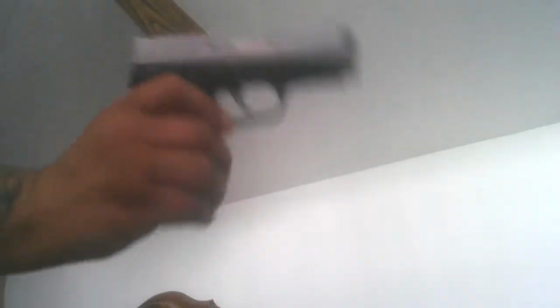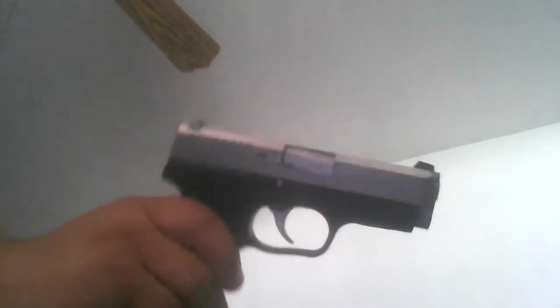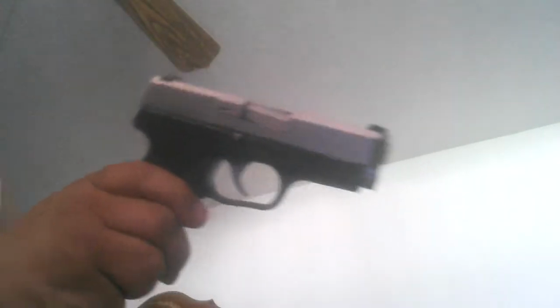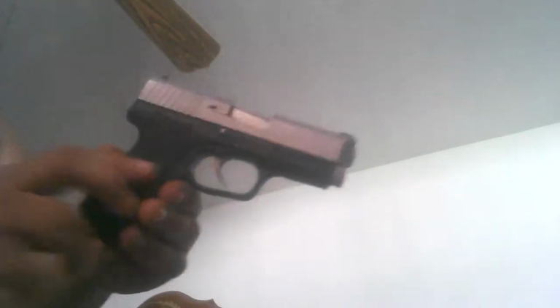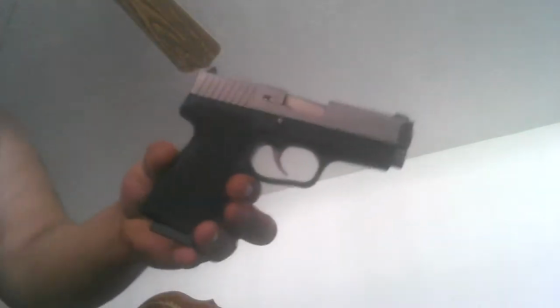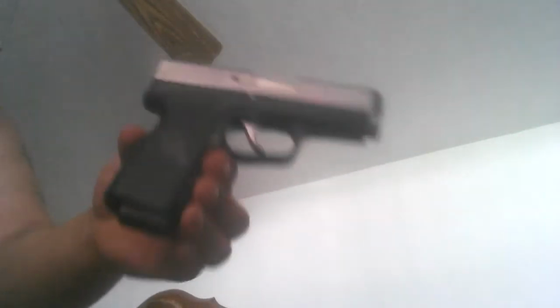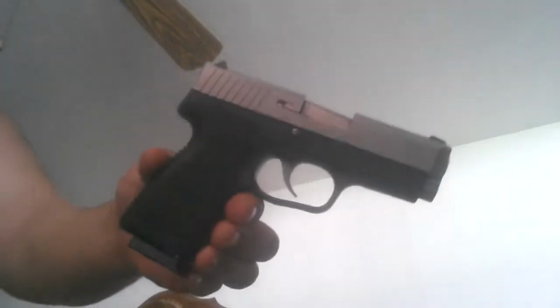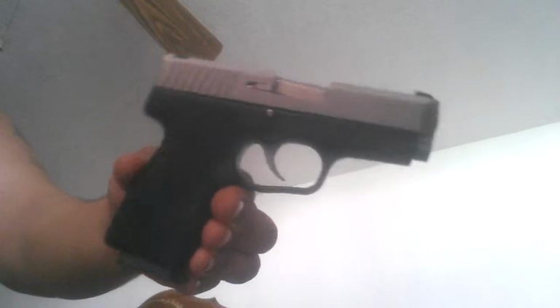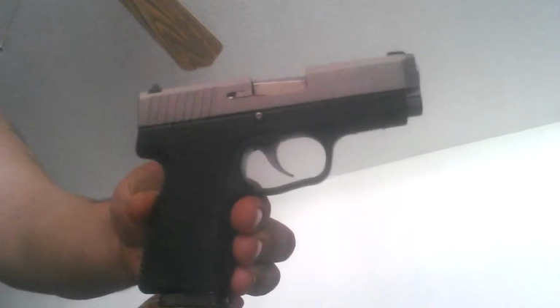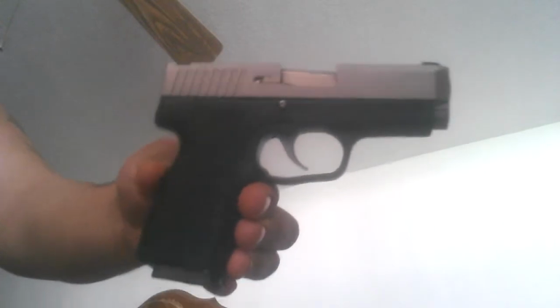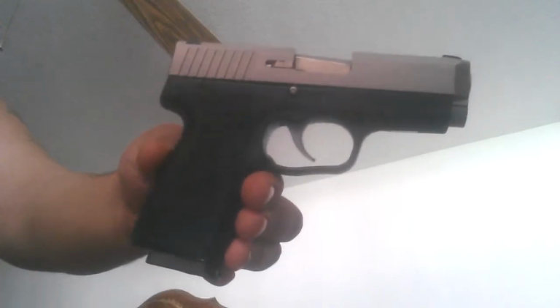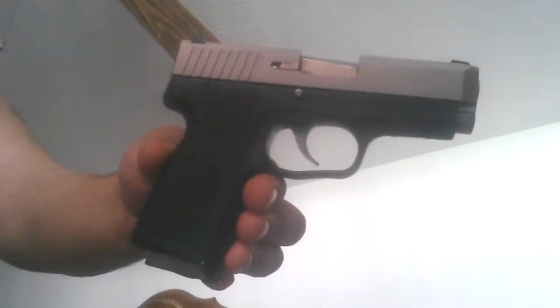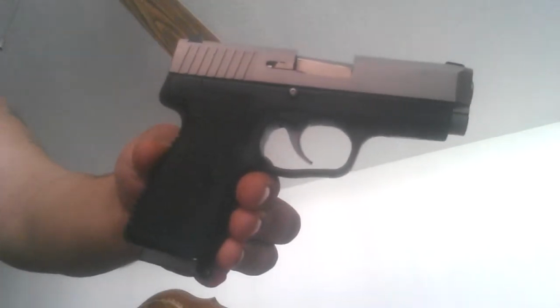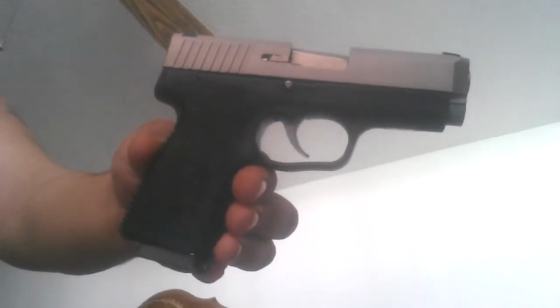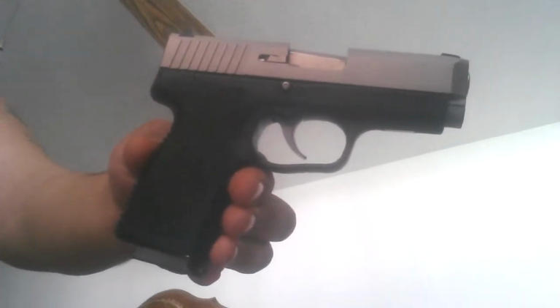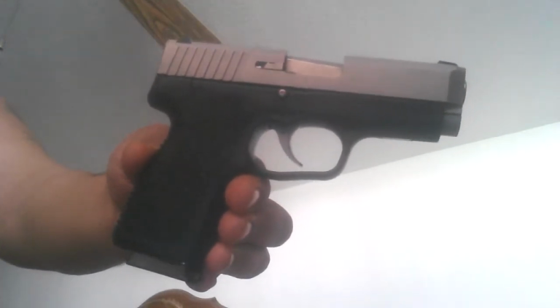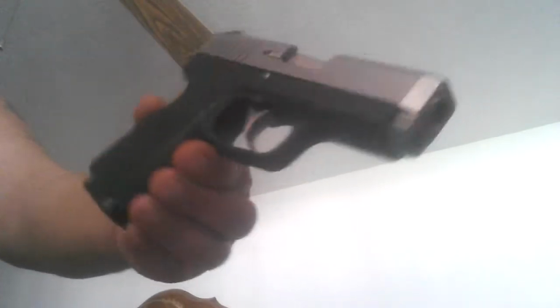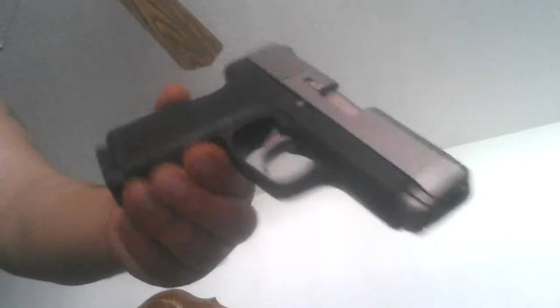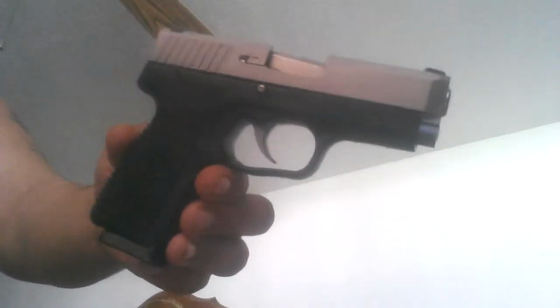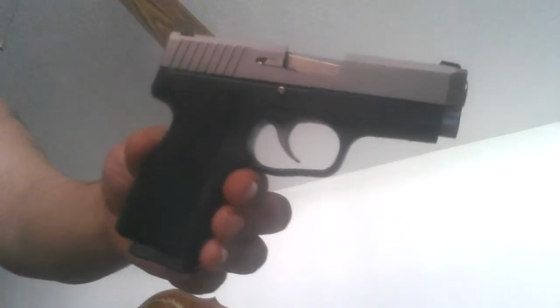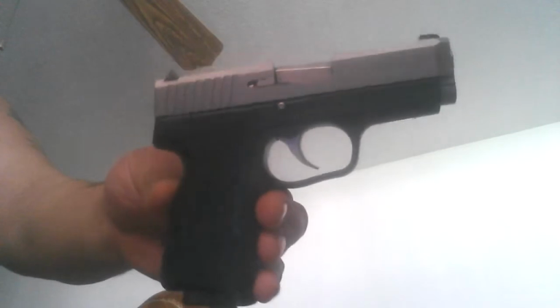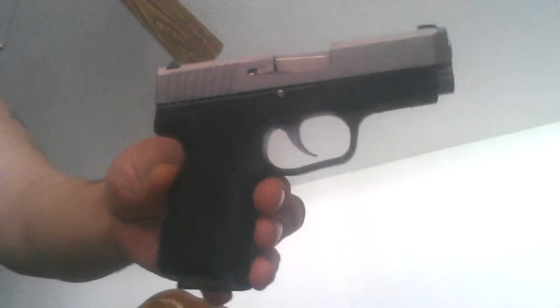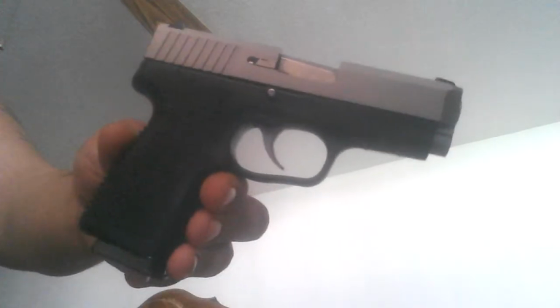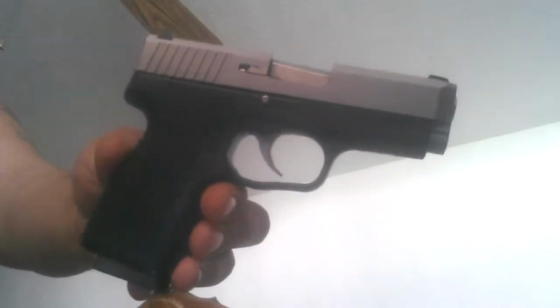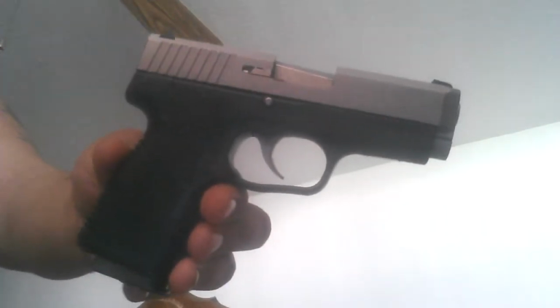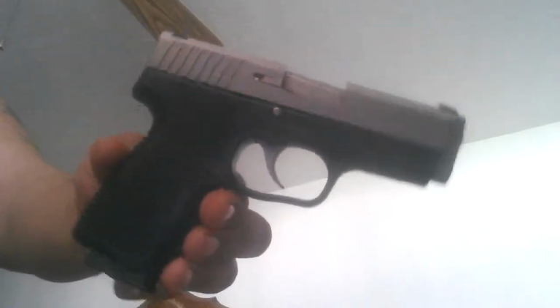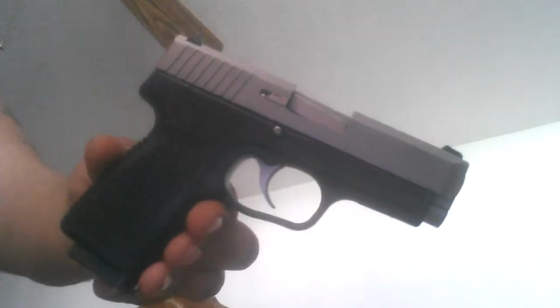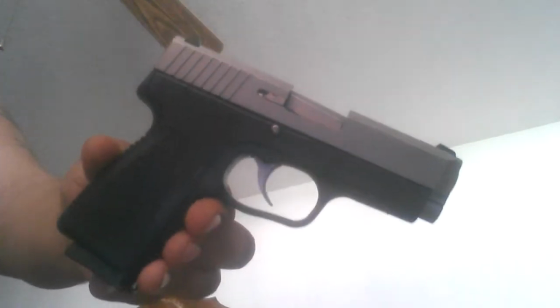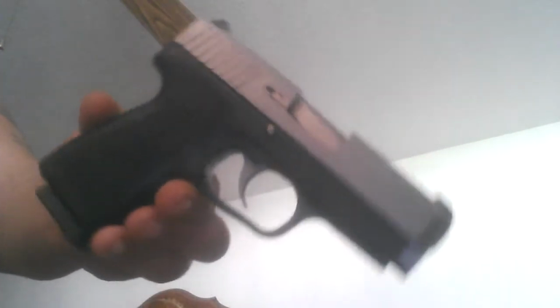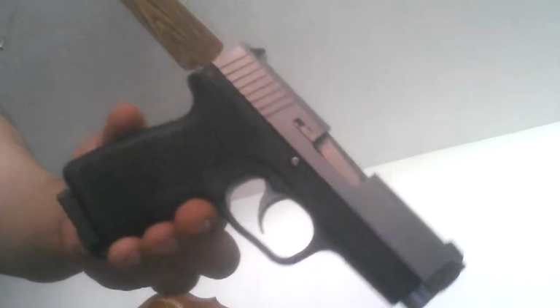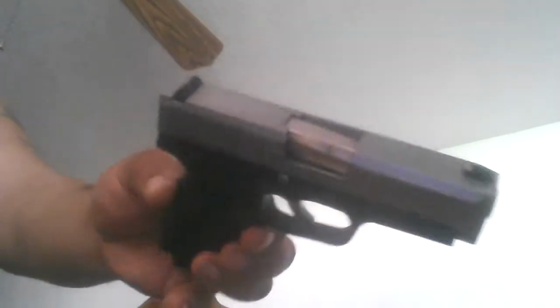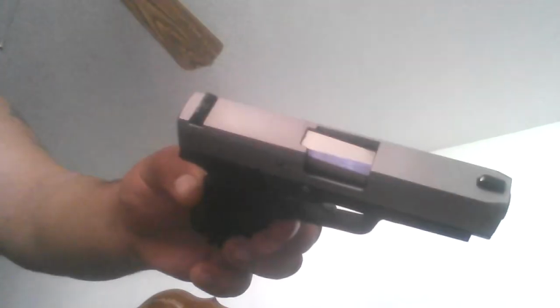Hopefully when we break this in, I can throw another video on here and let you know how it goes. I'll have to look at the manual and learn how to take this gun apart, and I could do a video on that too.